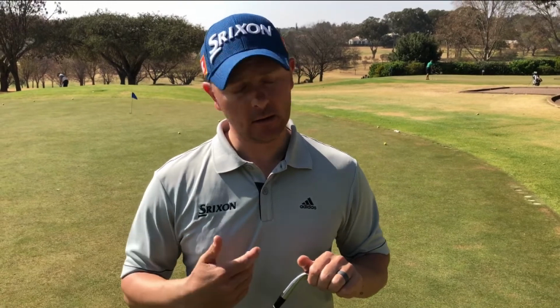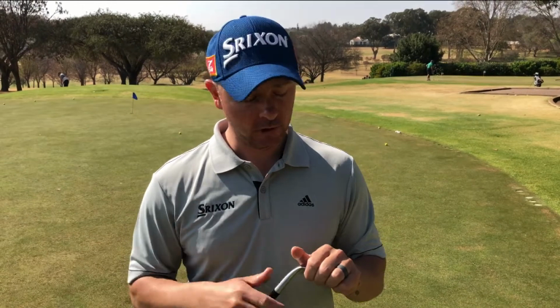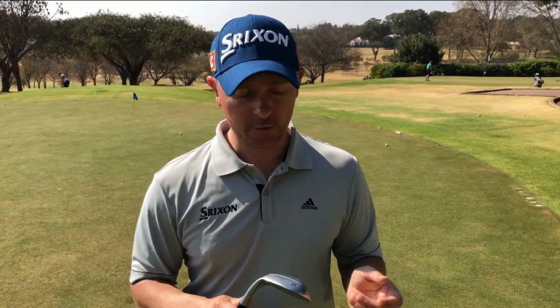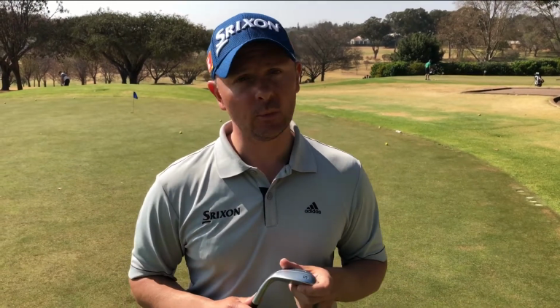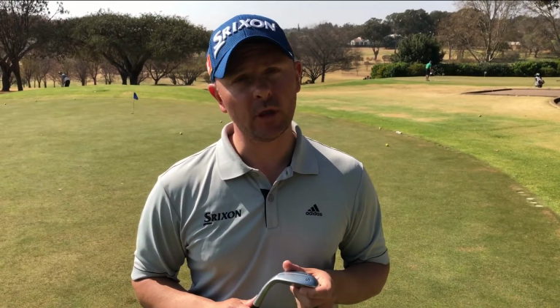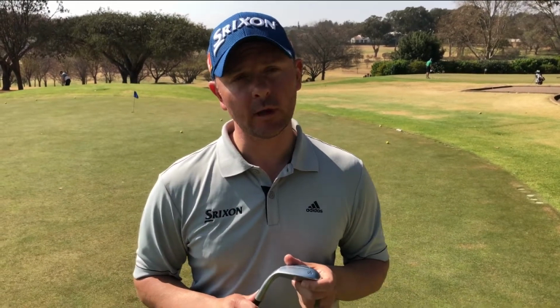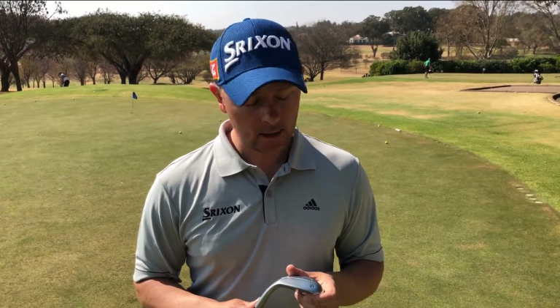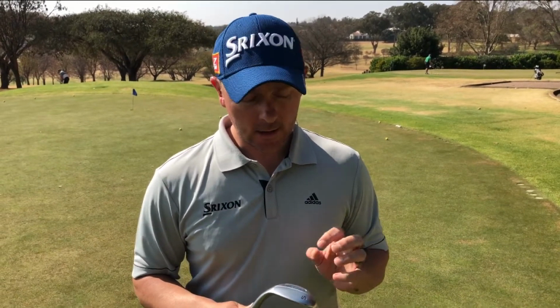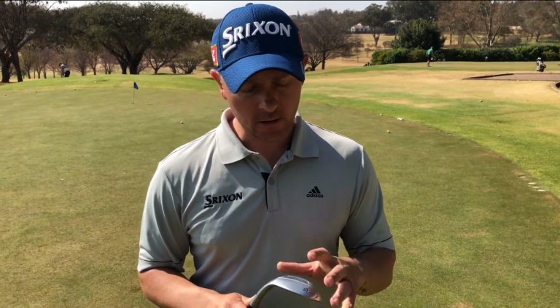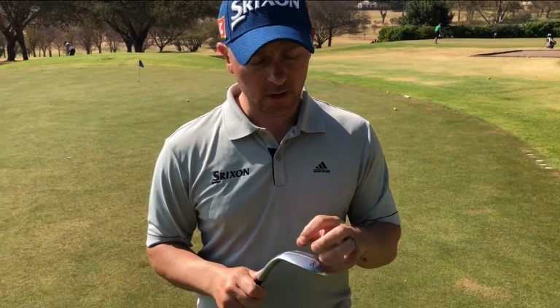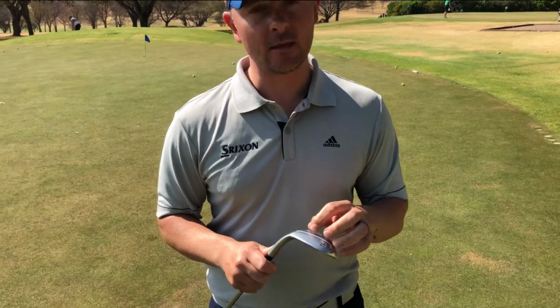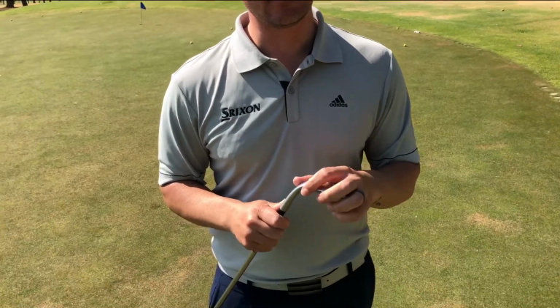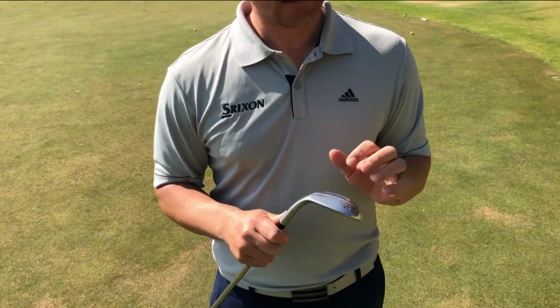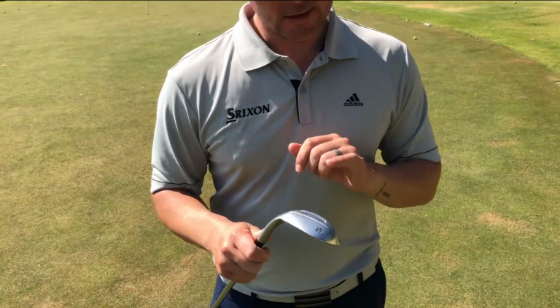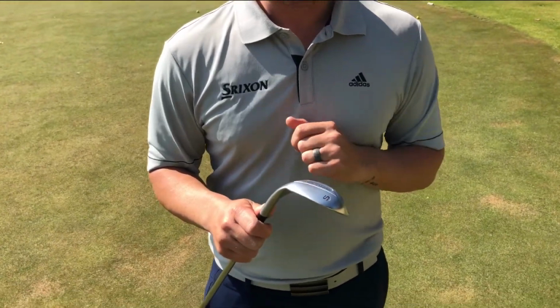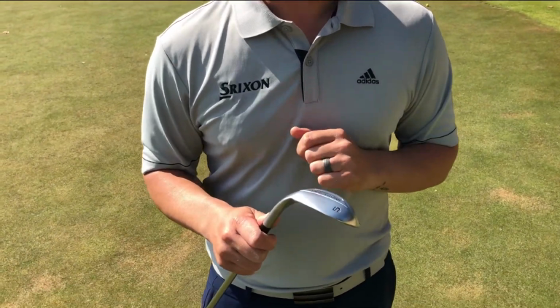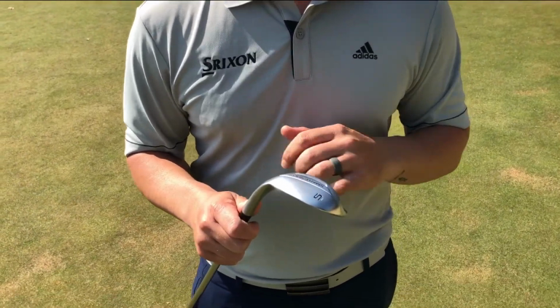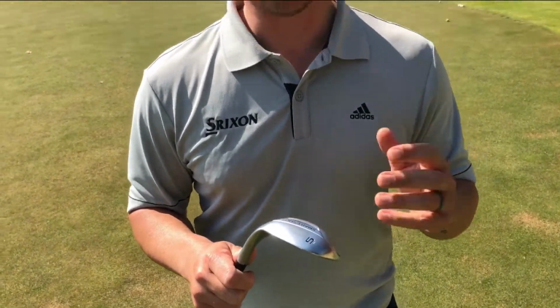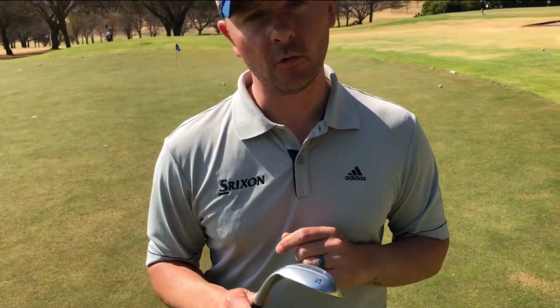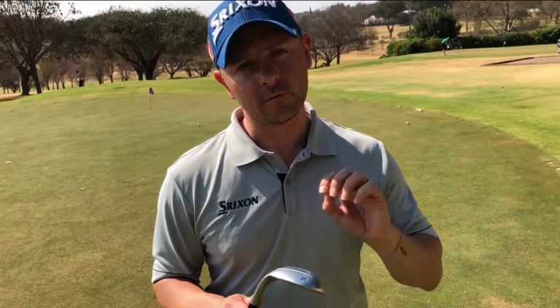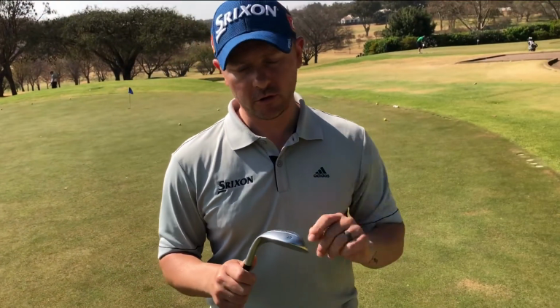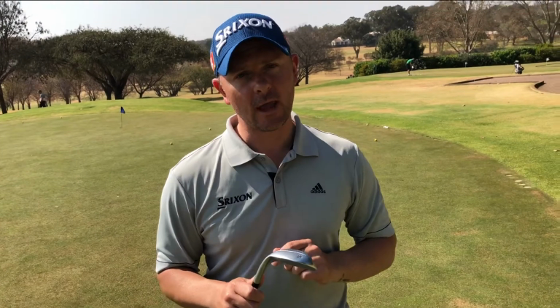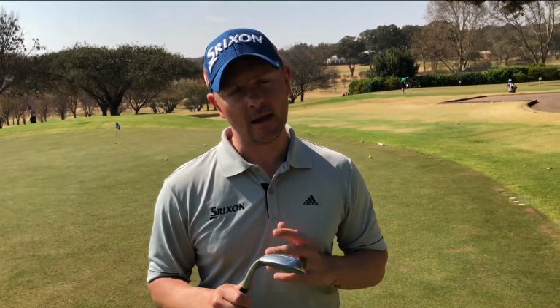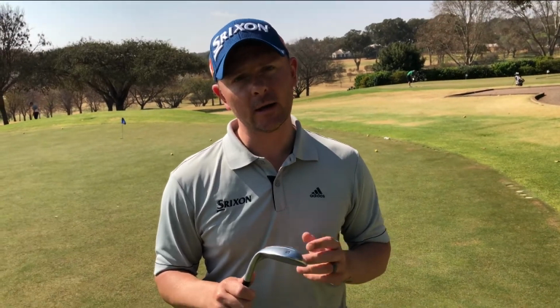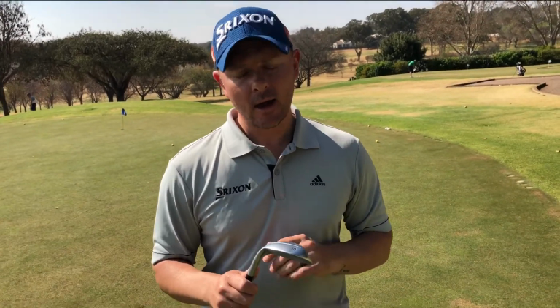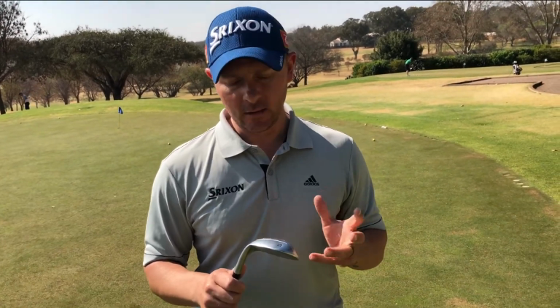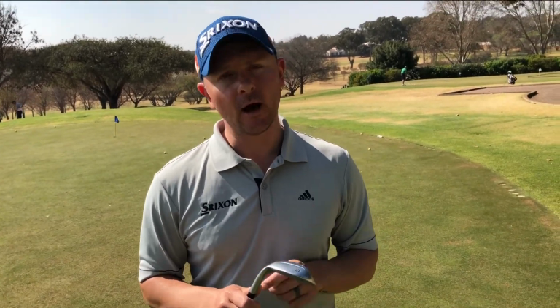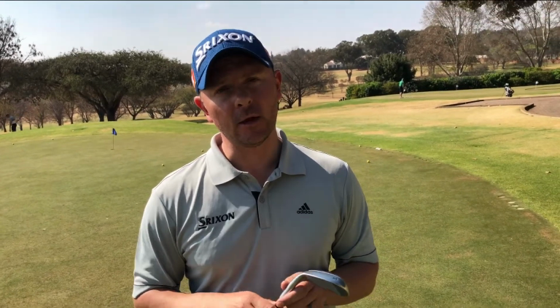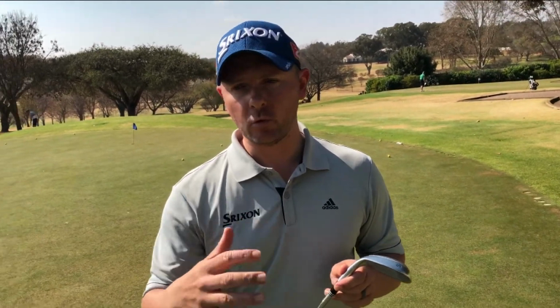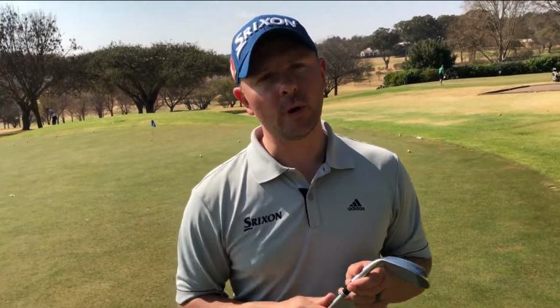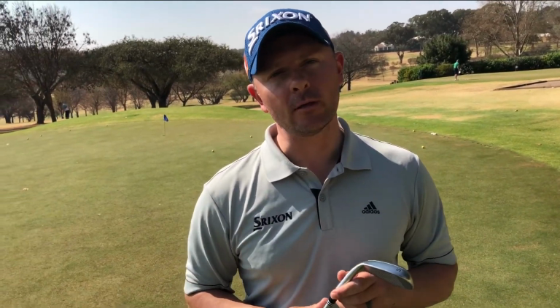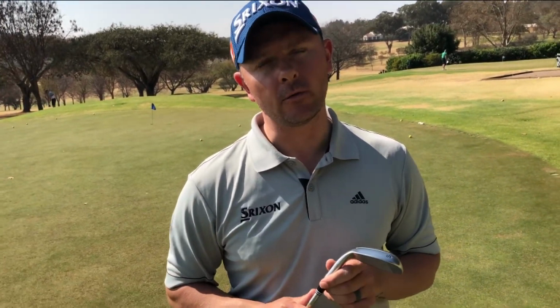It definitely helps get the ball up in the air quite quickly. In this series there's the S and the C. The S is a 58 degree, generally for pitch shots and out of the bunker, and the C grind is aimed at your bump and runs around the green.